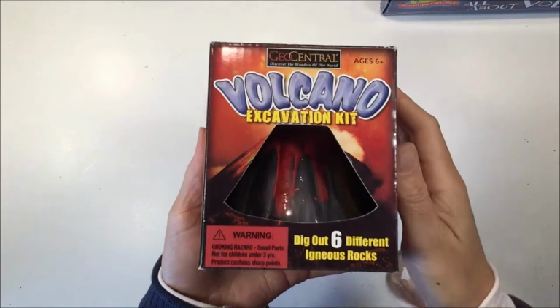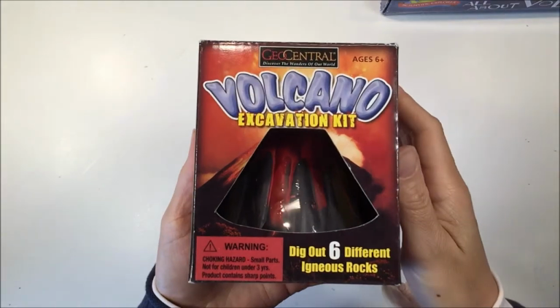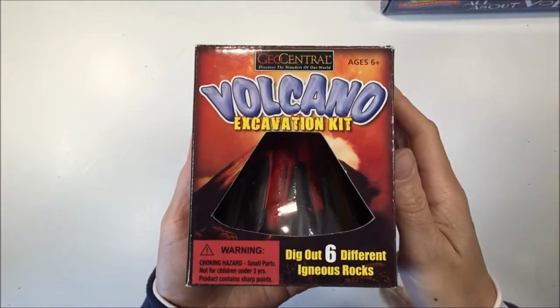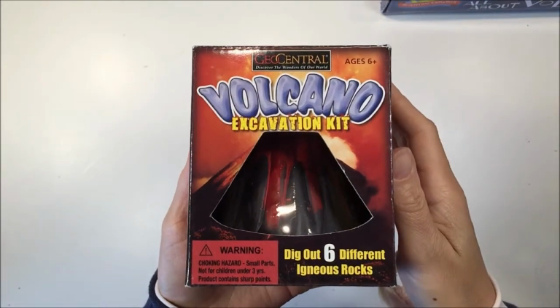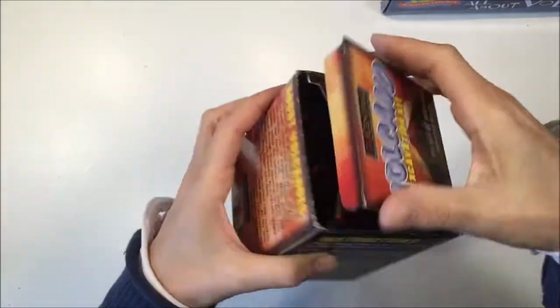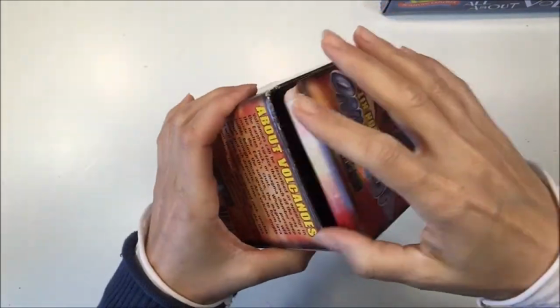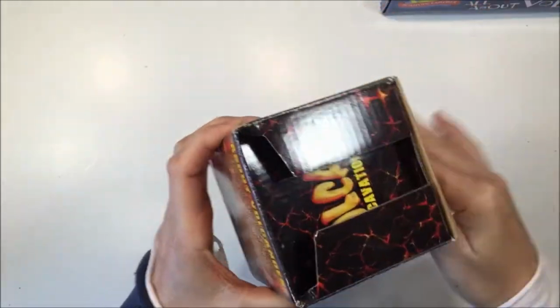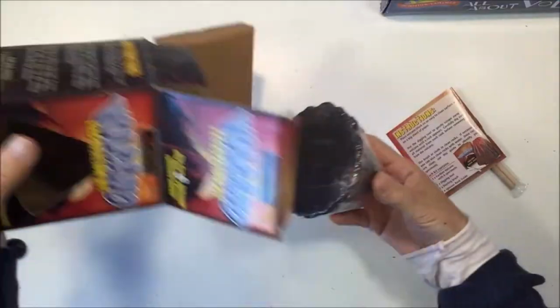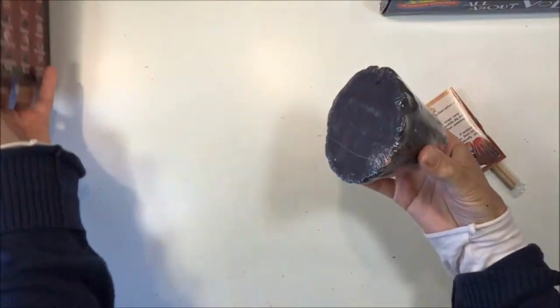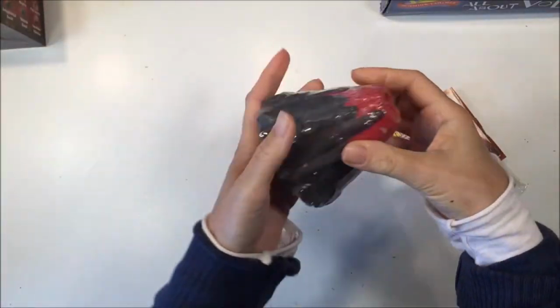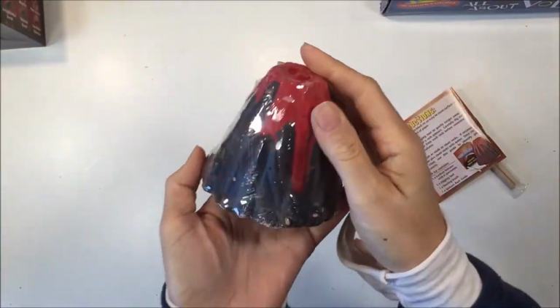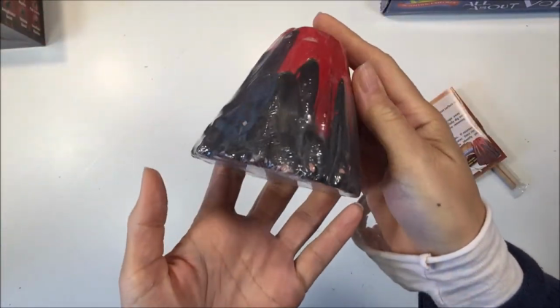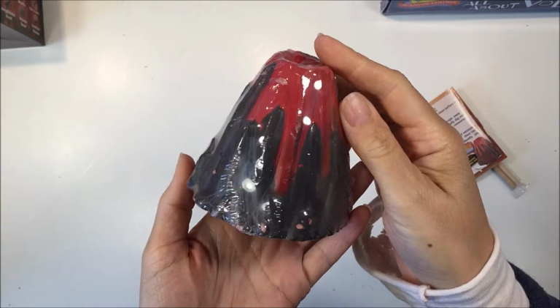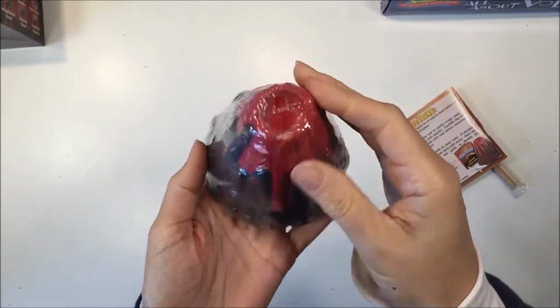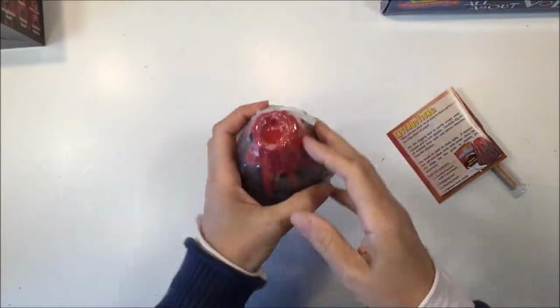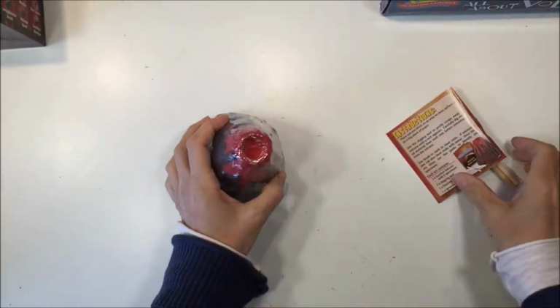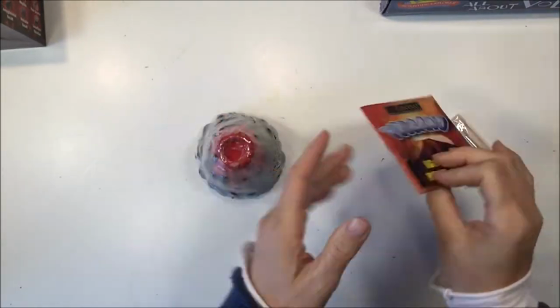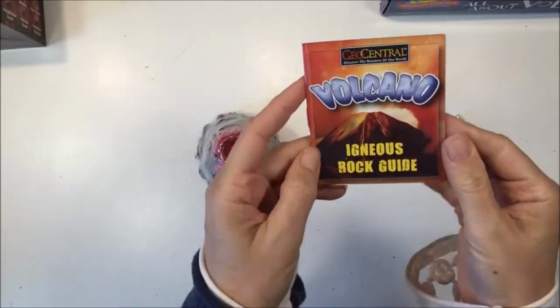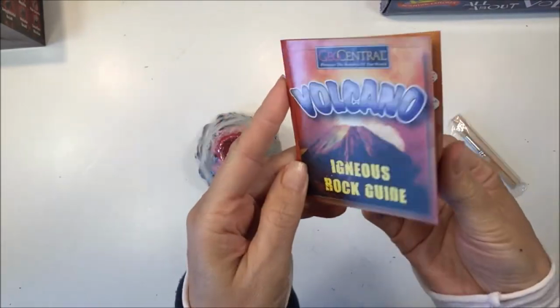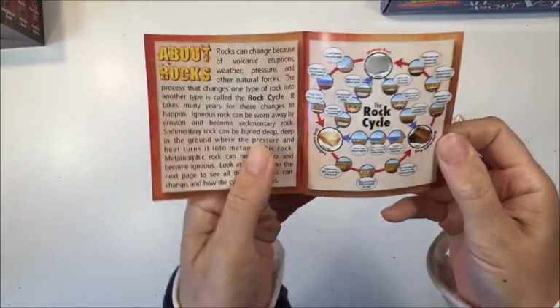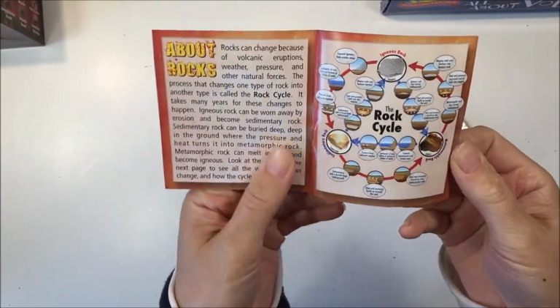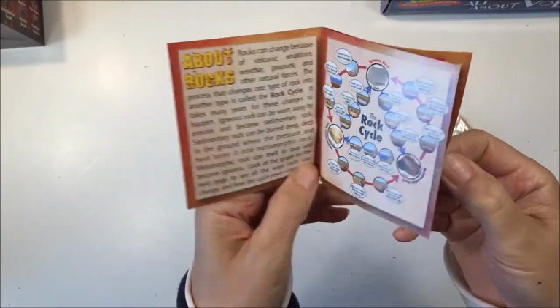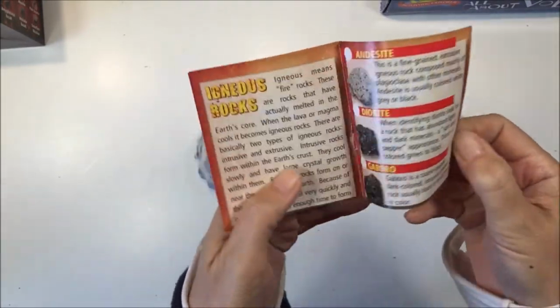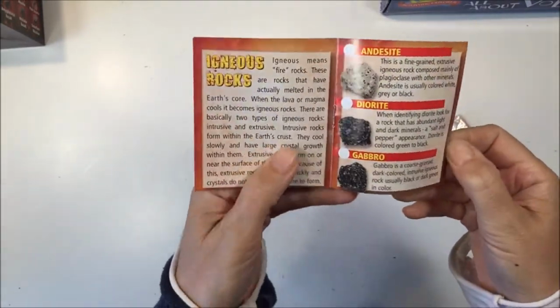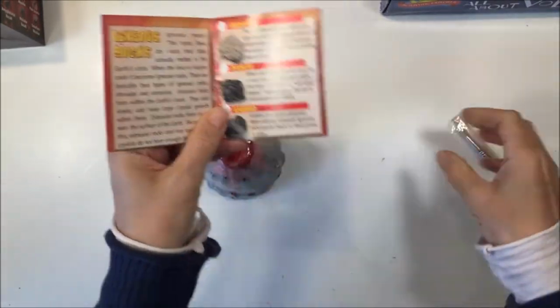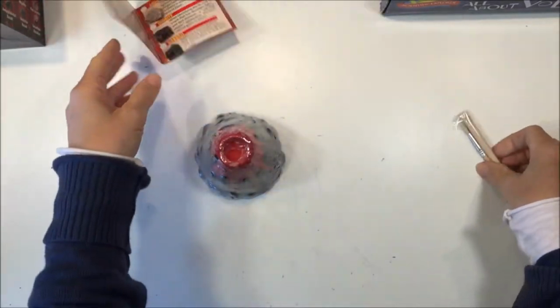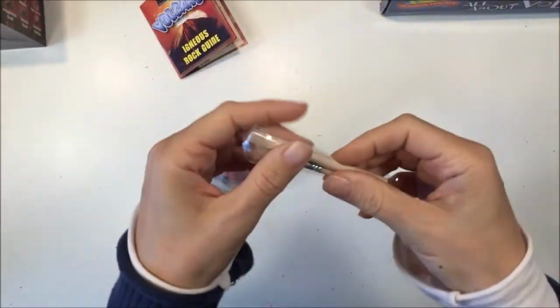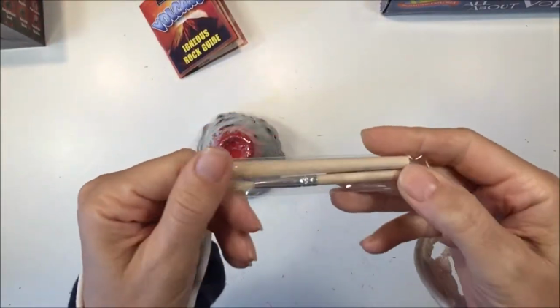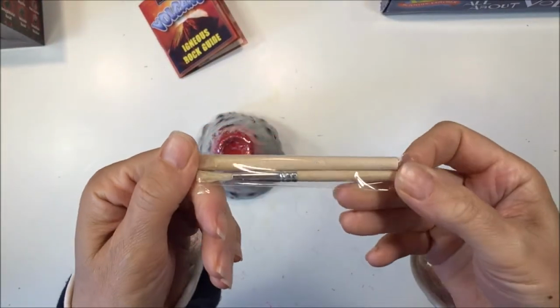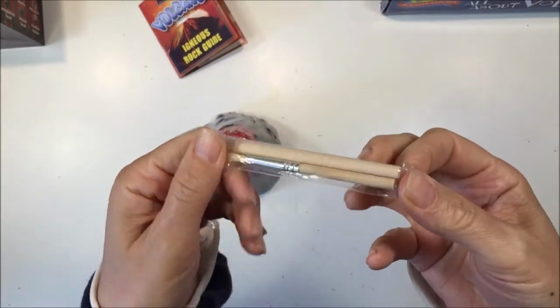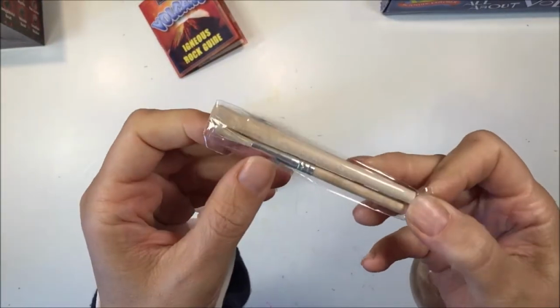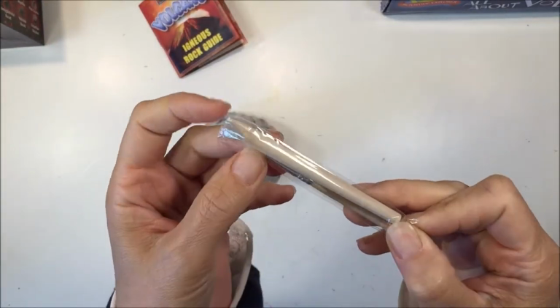Hi everybody! I have a geology project to share with you today. We are doing this excavation kit by GeoCentral. We picked this one up from Rainbow Resource and you can check the description box below for more information.